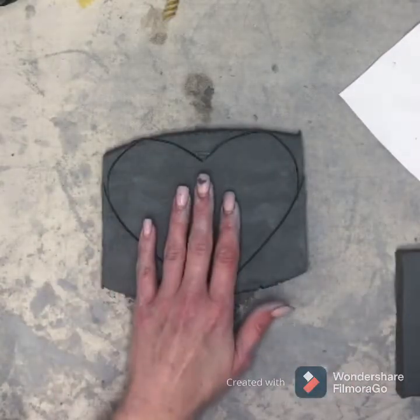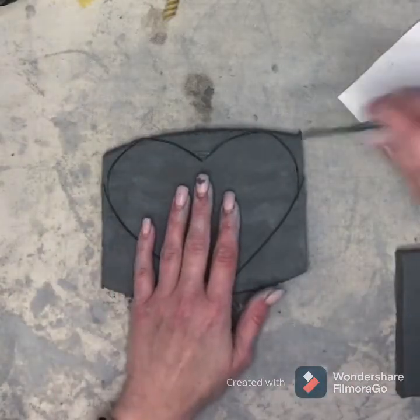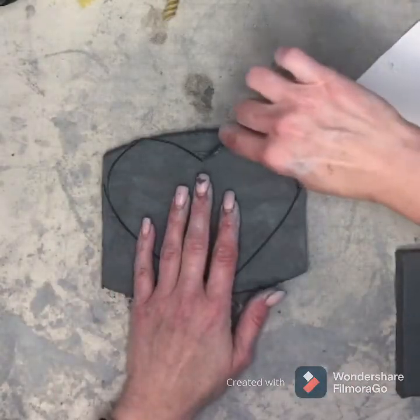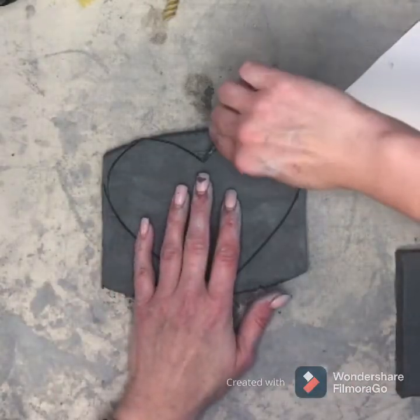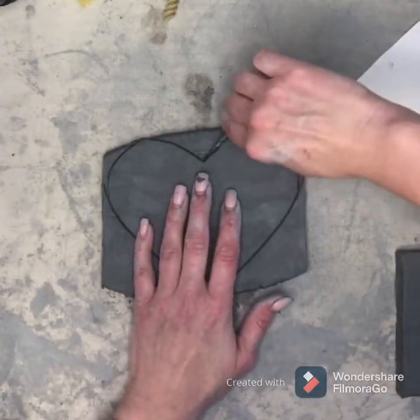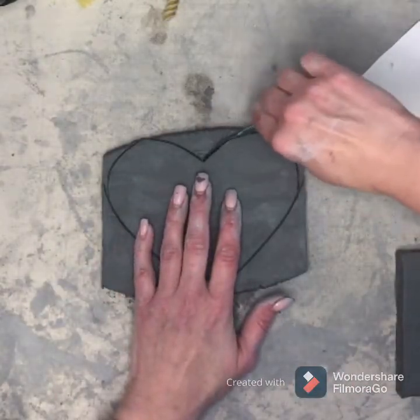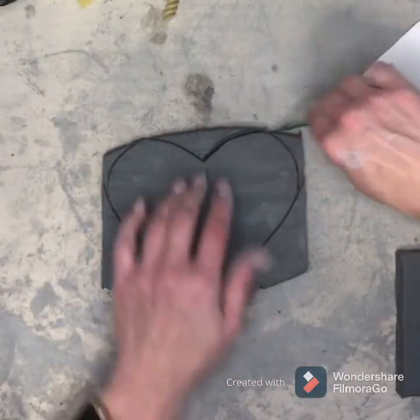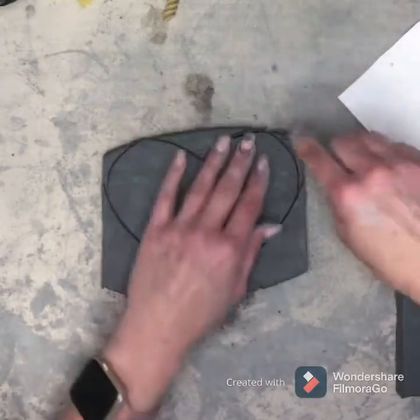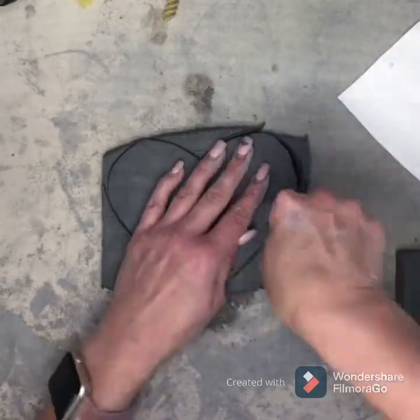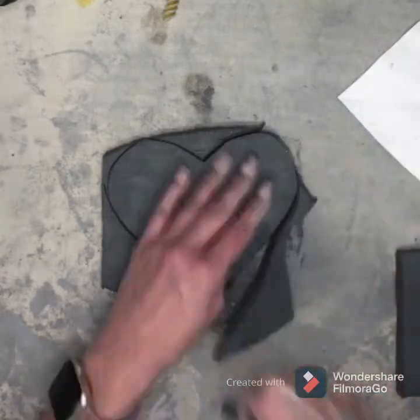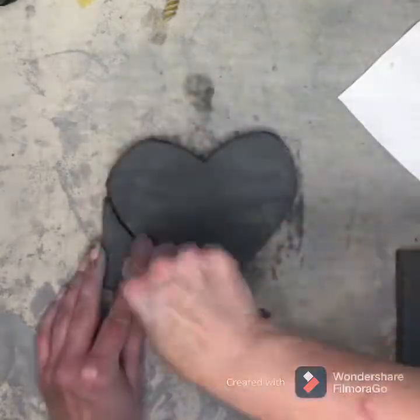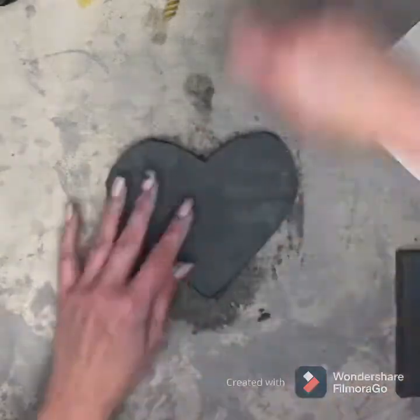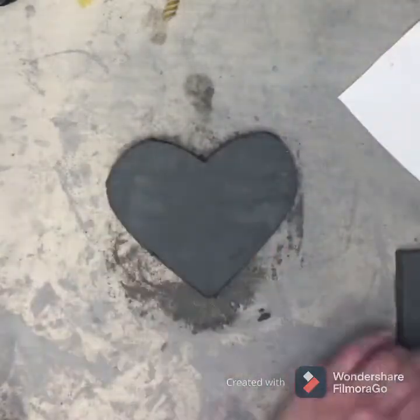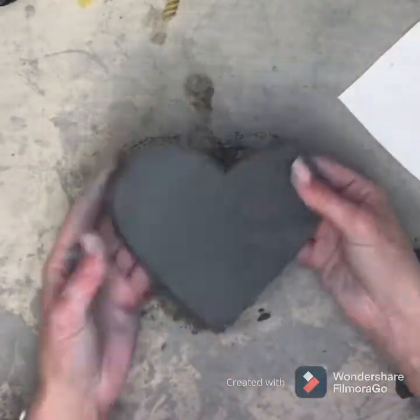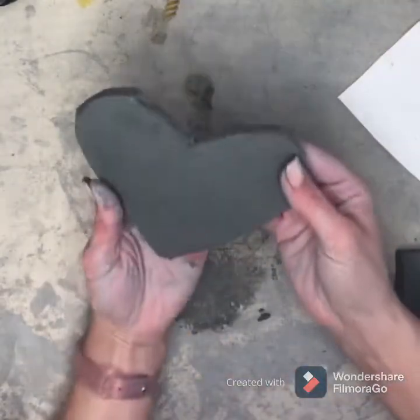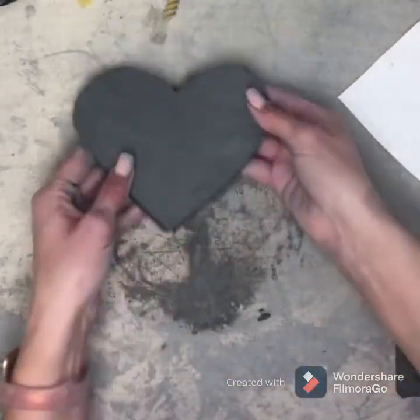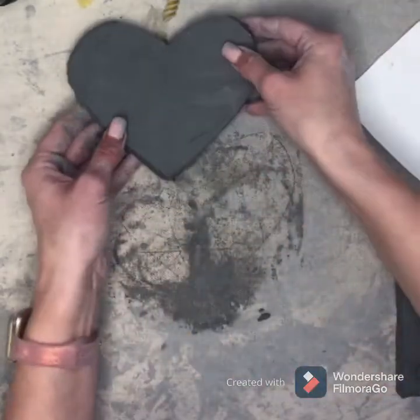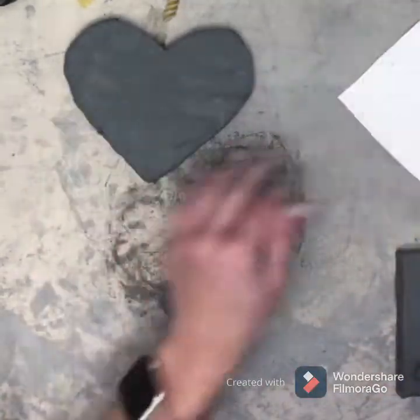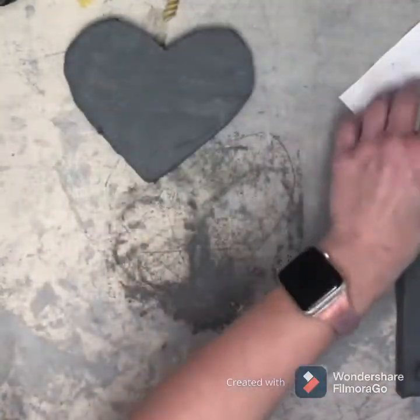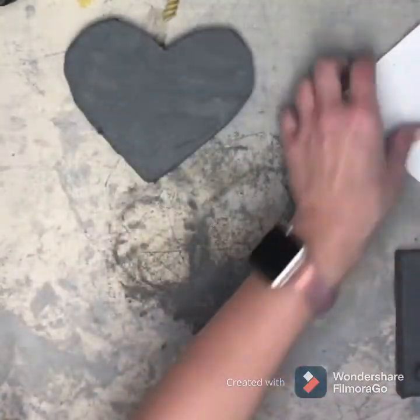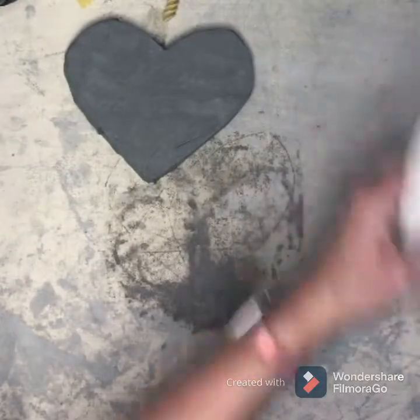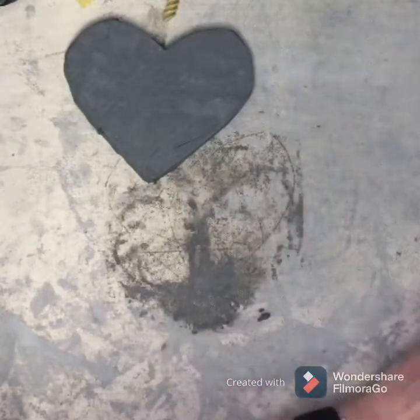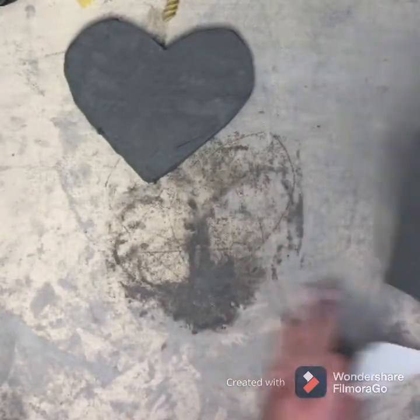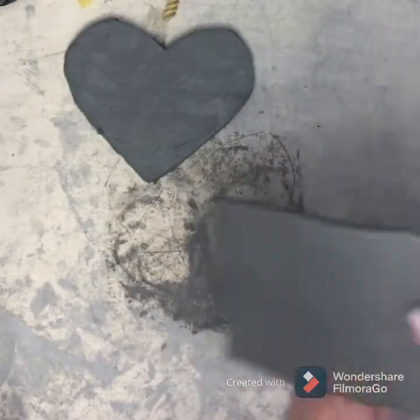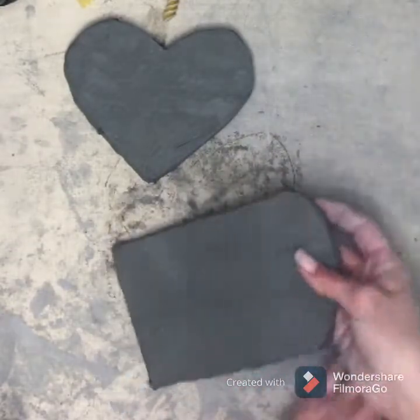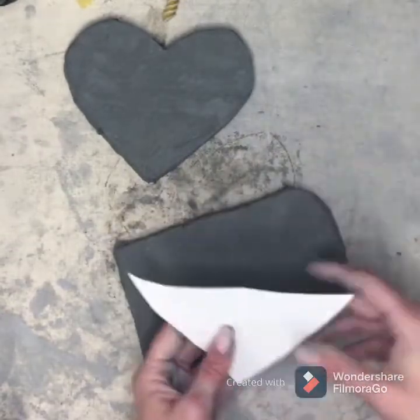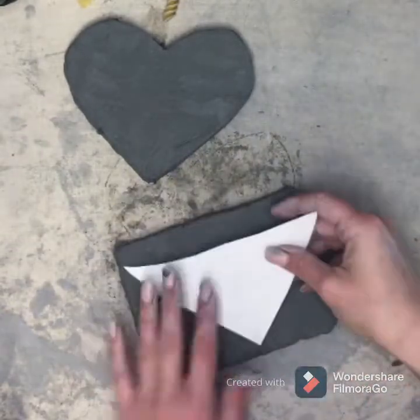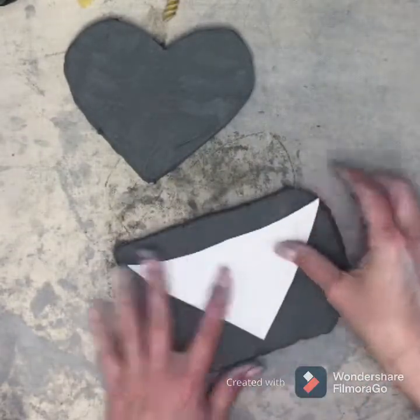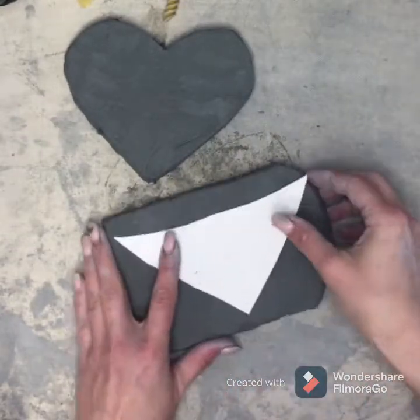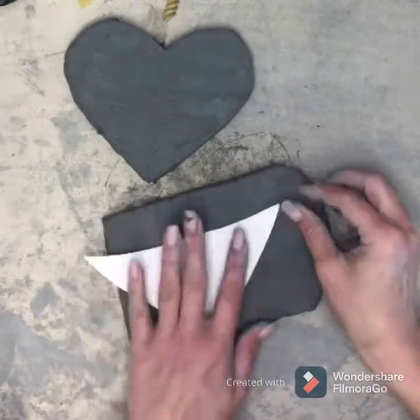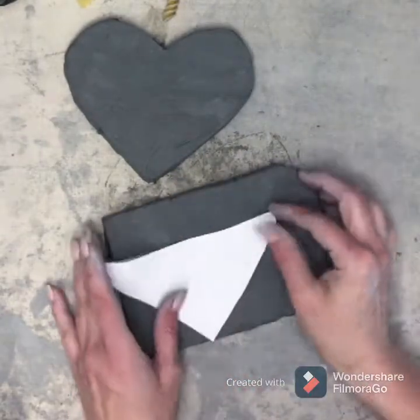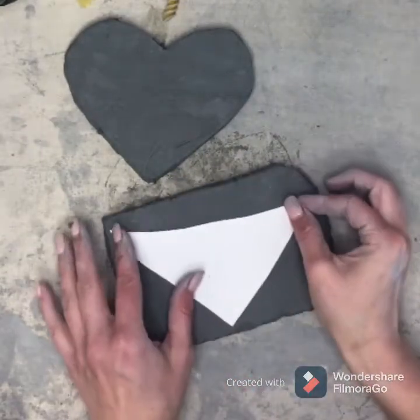...cut it out. Okay, so that's the back of our wall pocket. Now we are going to cut out the pocket part — you do the same thing: trace it and cut it out.